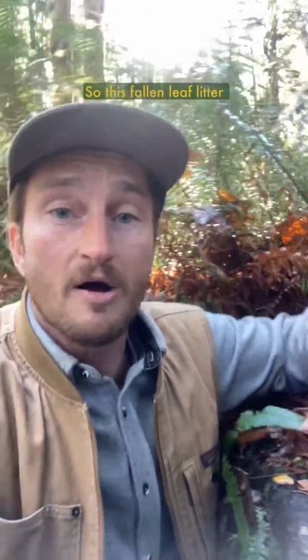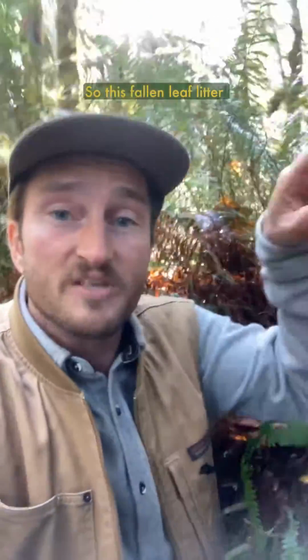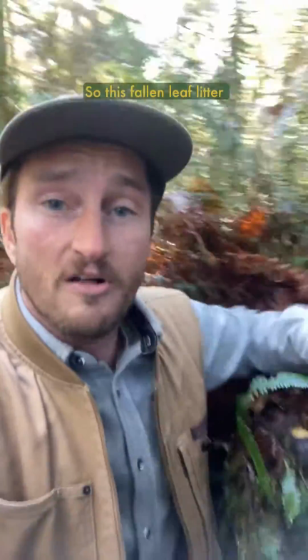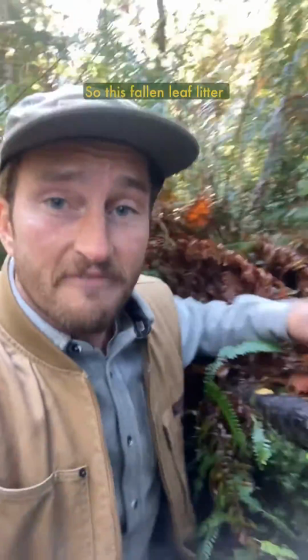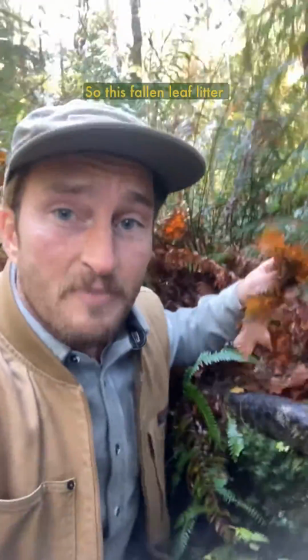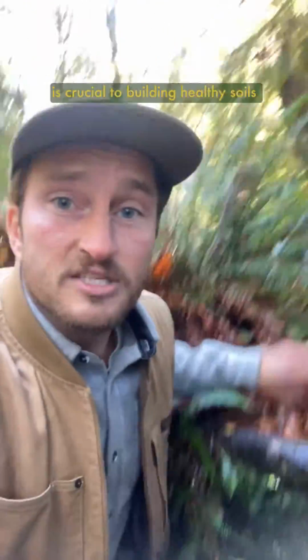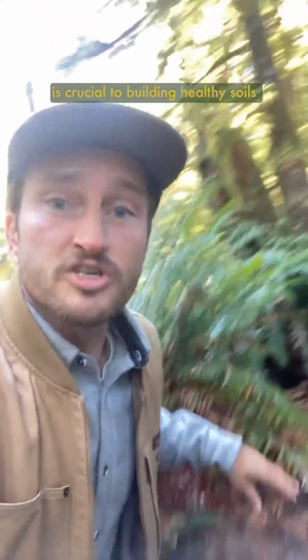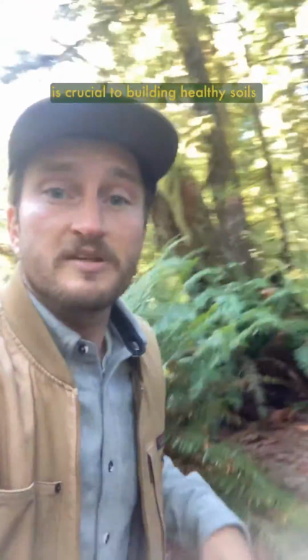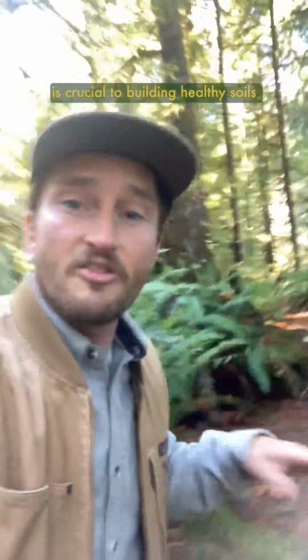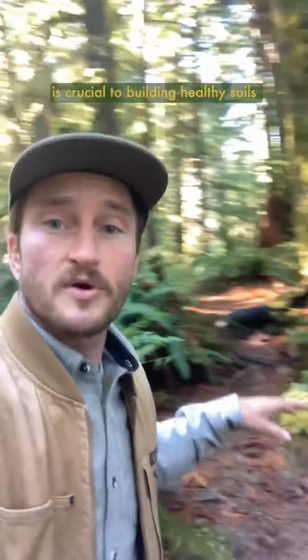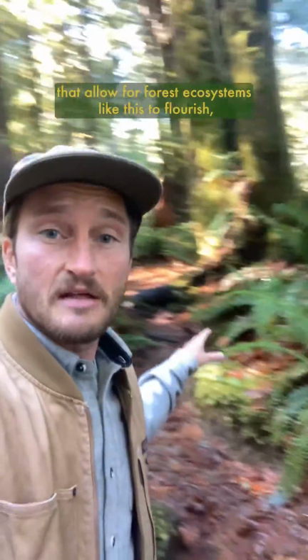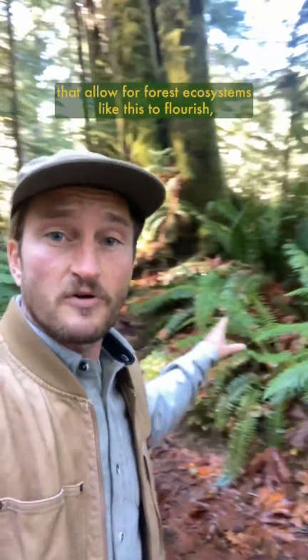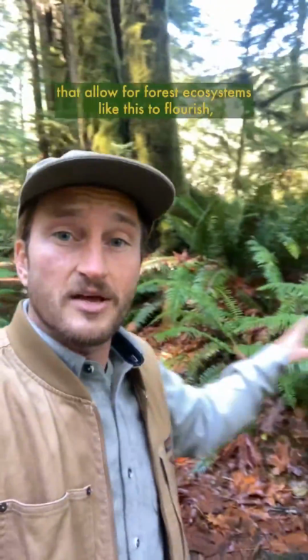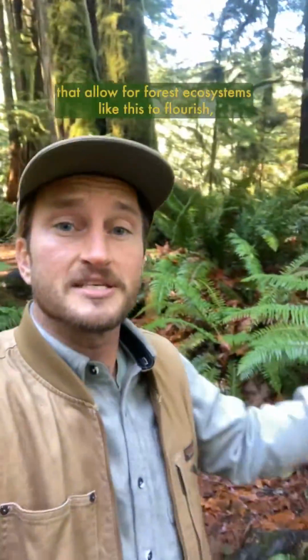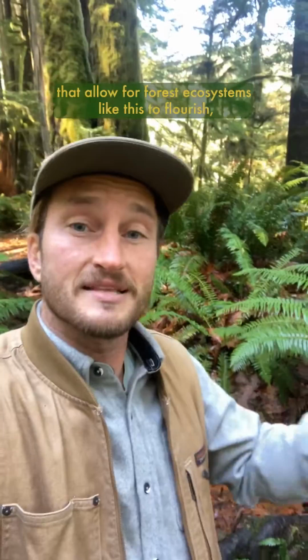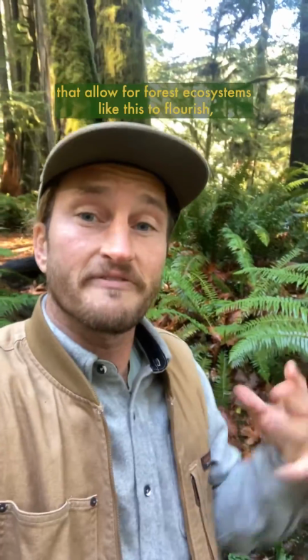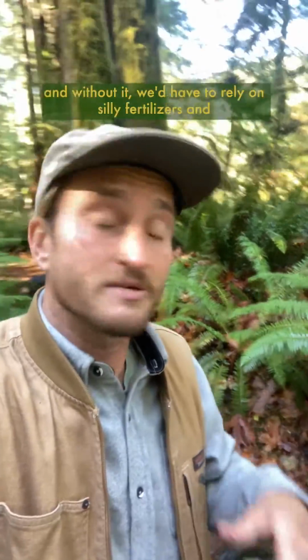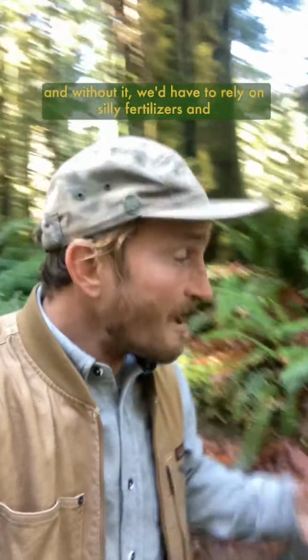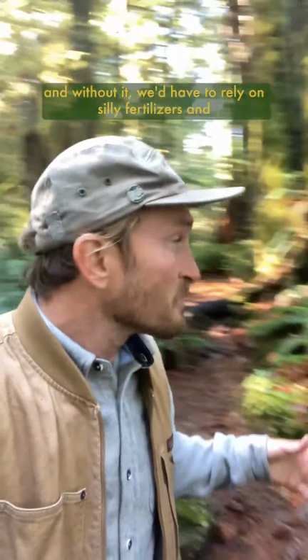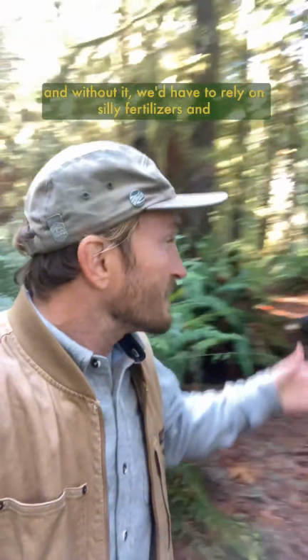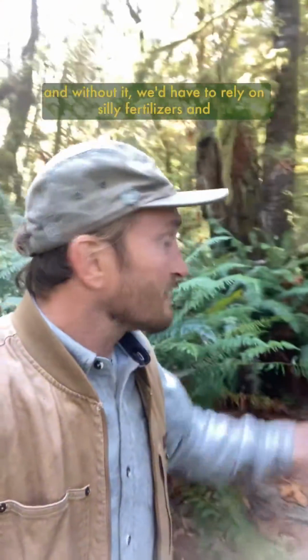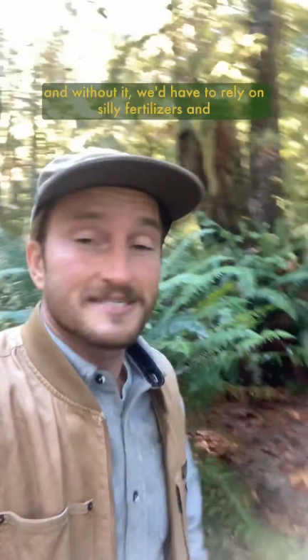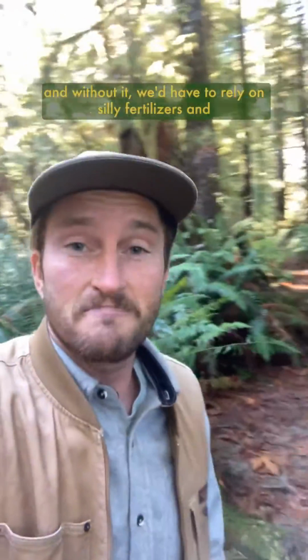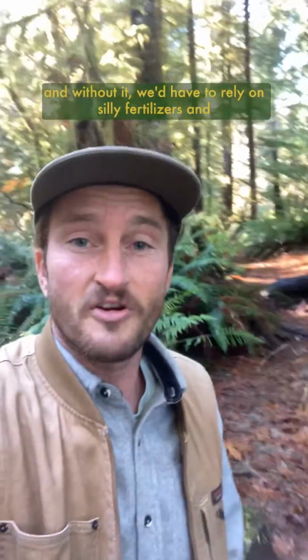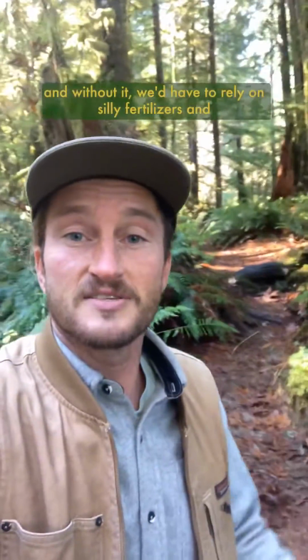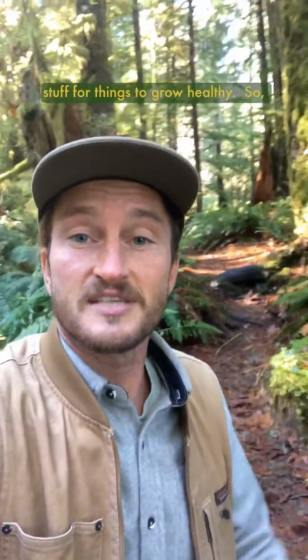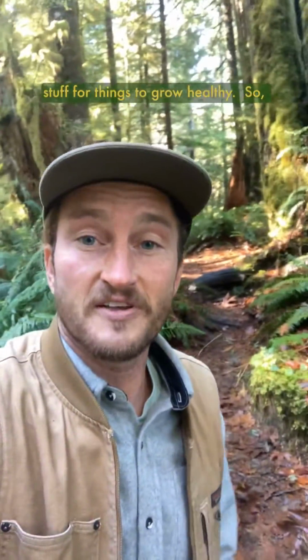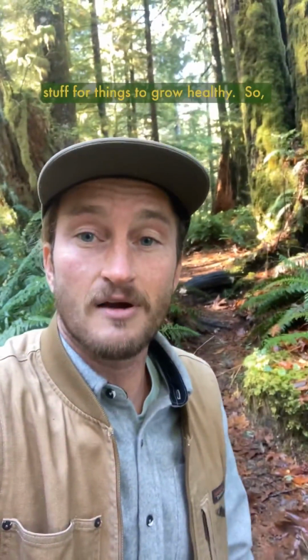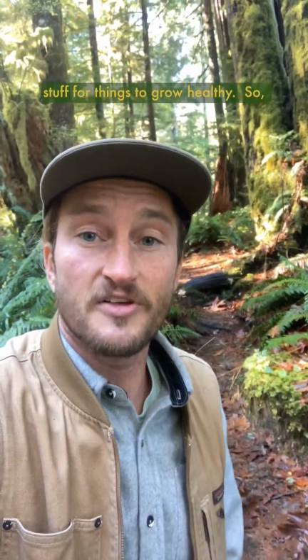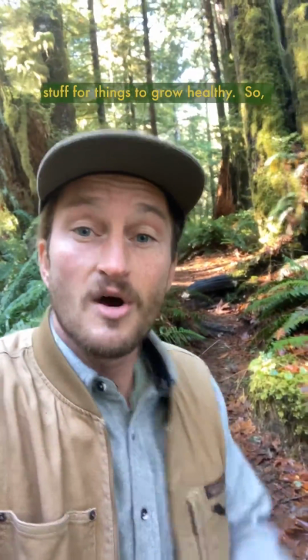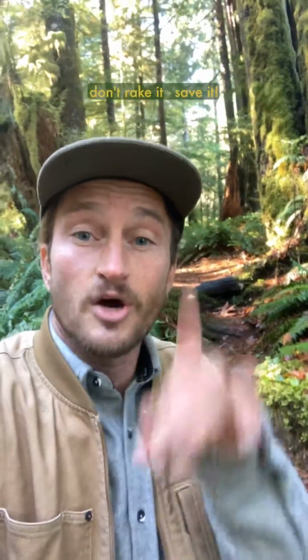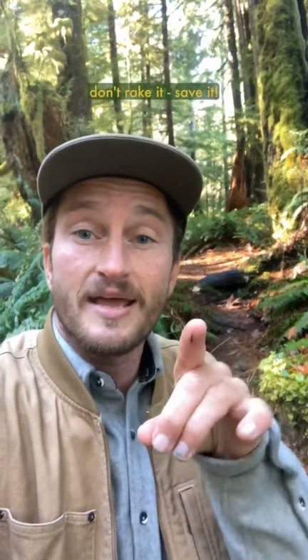So this fallen leaf litter is crucial to building healthy soils that allow for forest ecosystems like this to flourish, and without it, we'd have to rely on silly fertilizers and stuff for things to grow healthy. So don't rake it, save it.